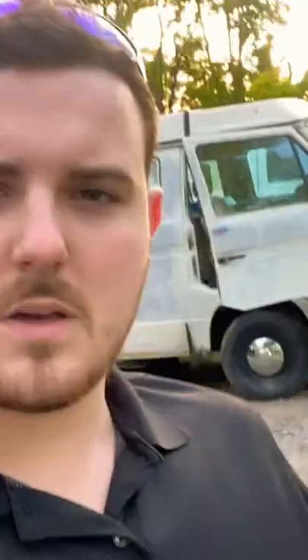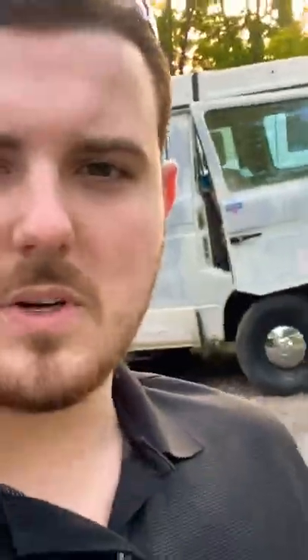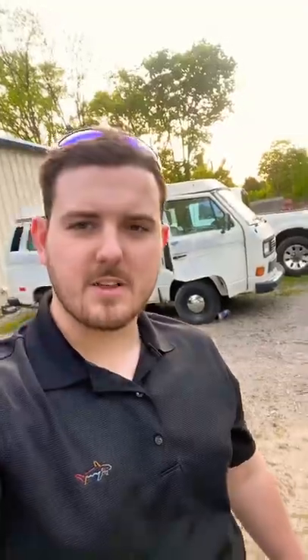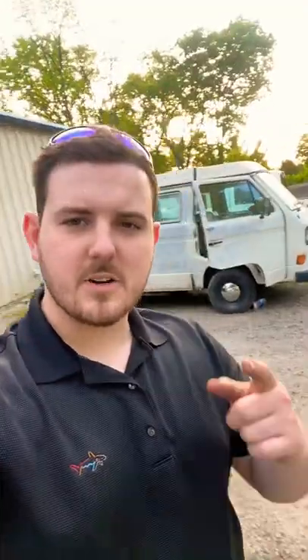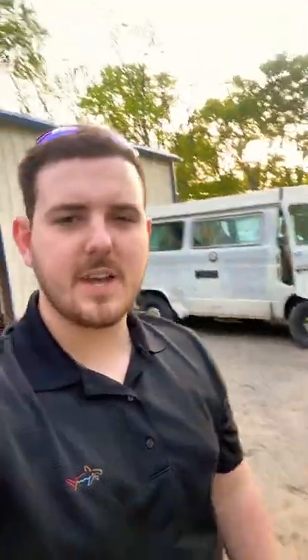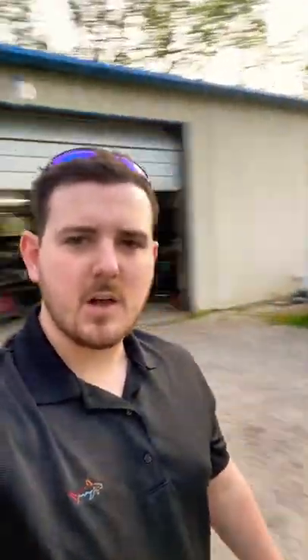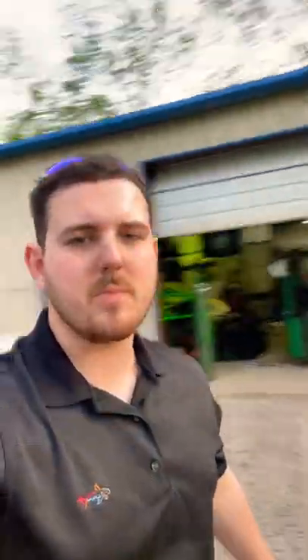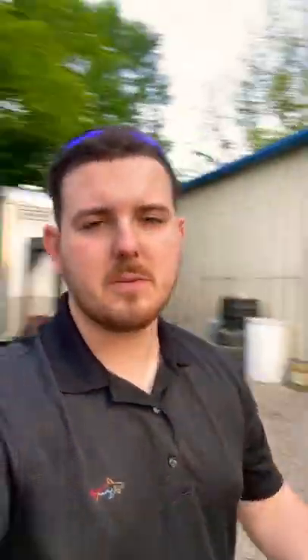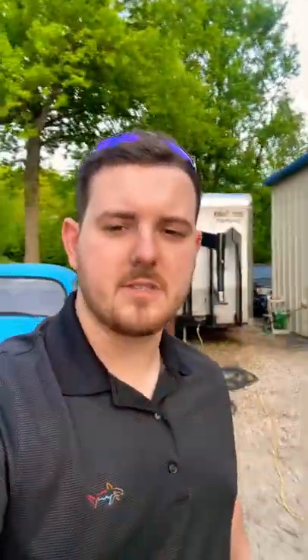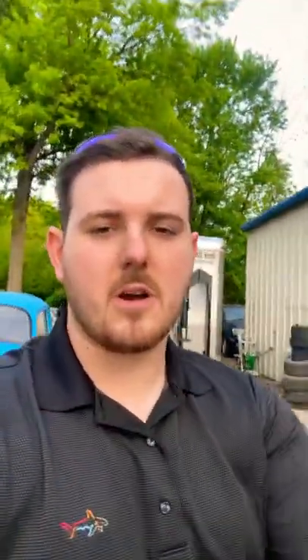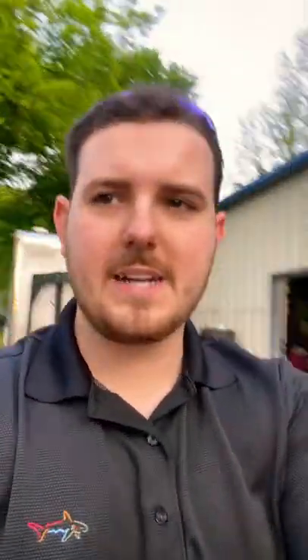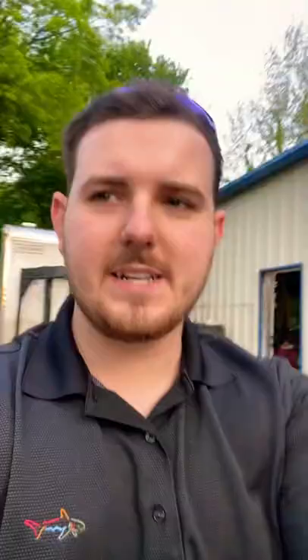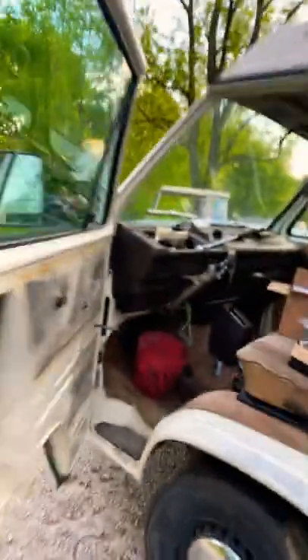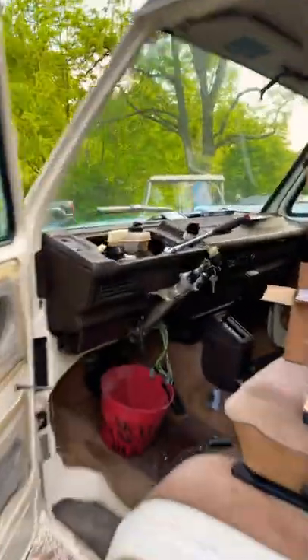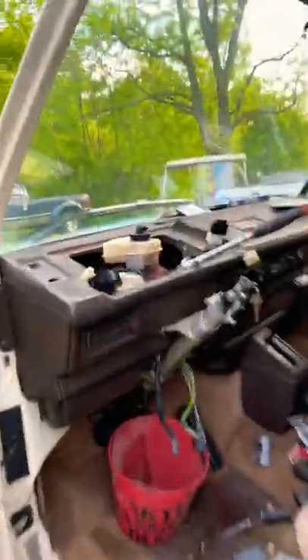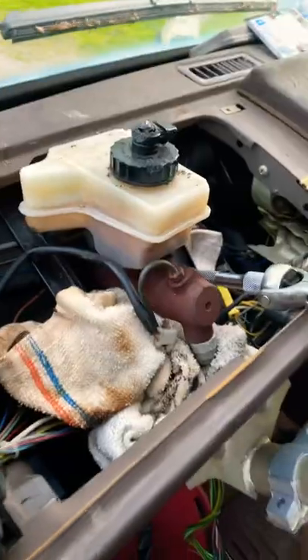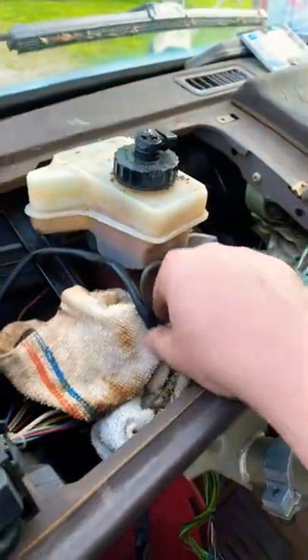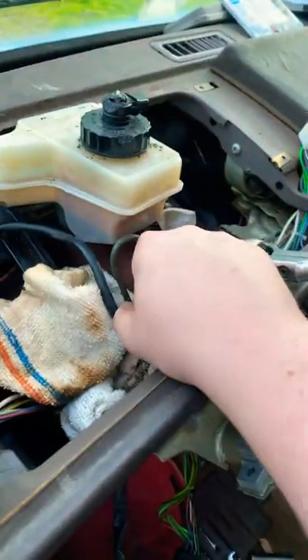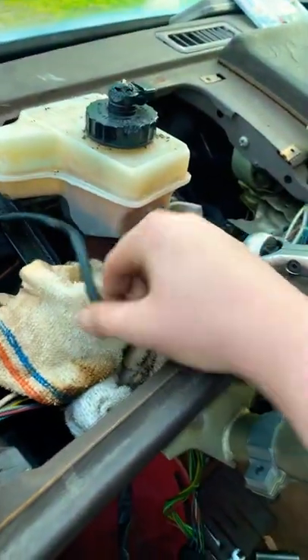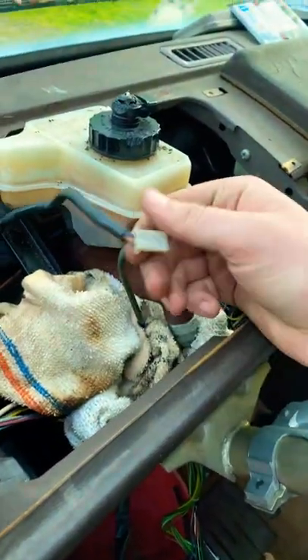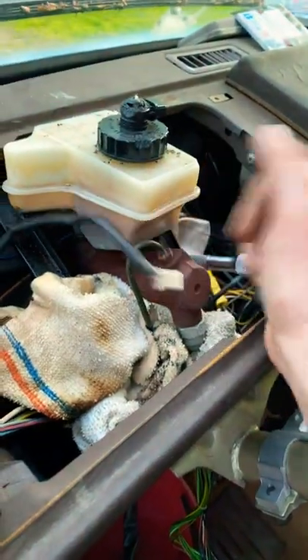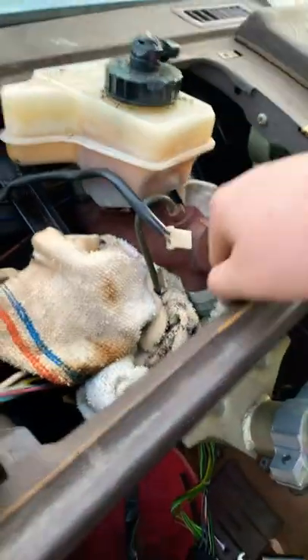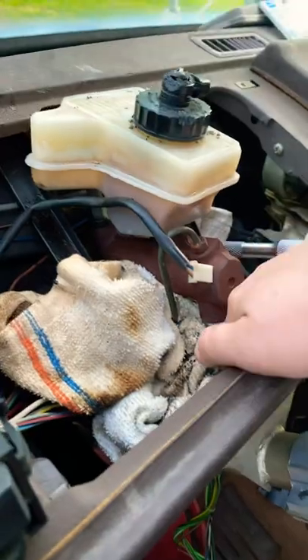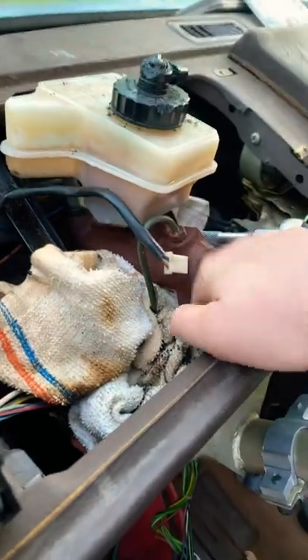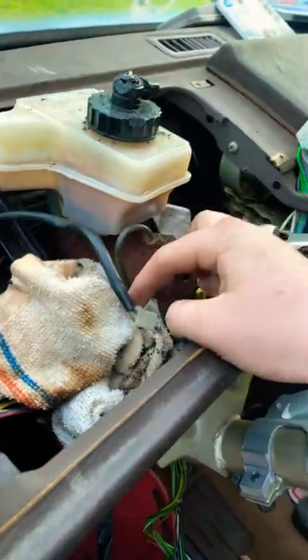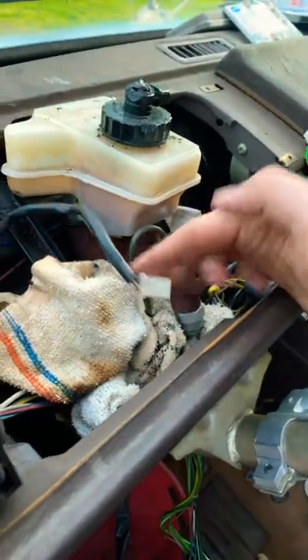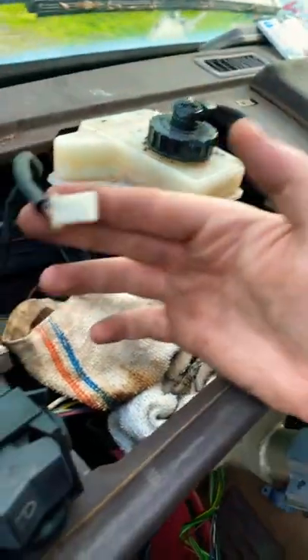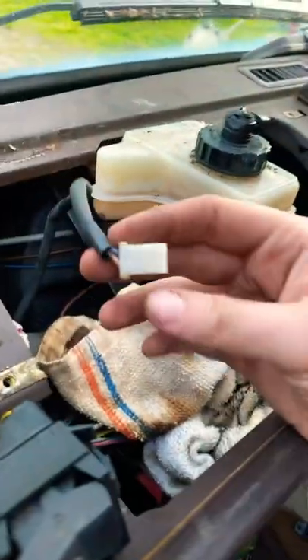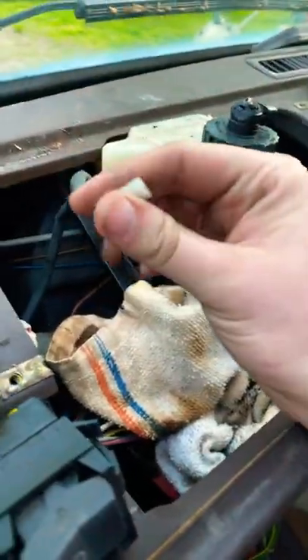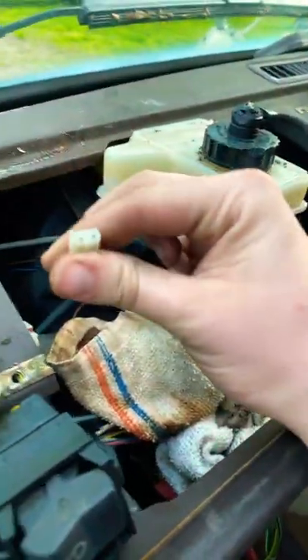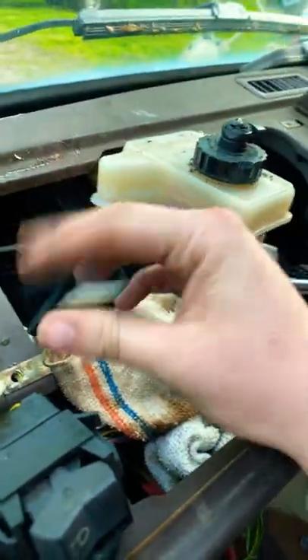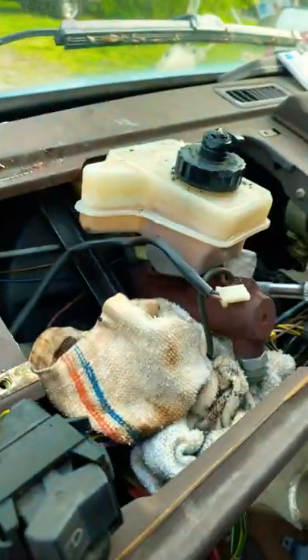It's Skyler from AirCult. Today we are removing the master cylinder on my 86 Westphalia. I've already got the two switches that are plugged into the master cylinder unplugged. These are two prongs — sometimes they're three prongs, depending on what year you have.